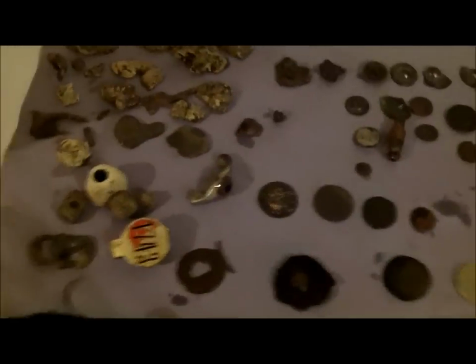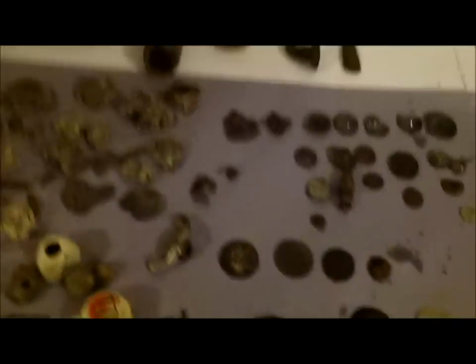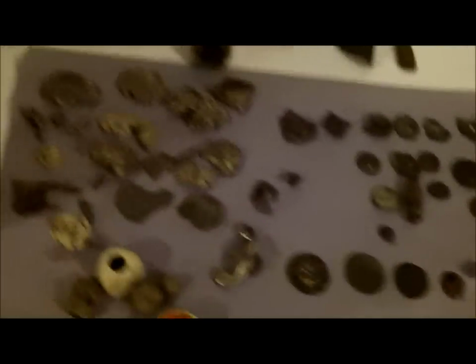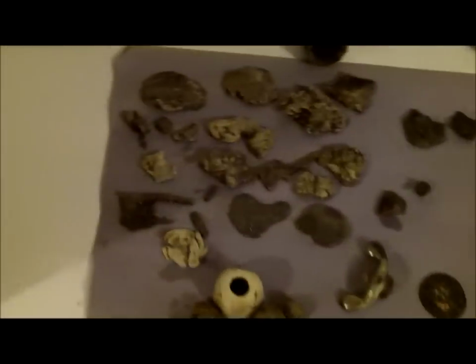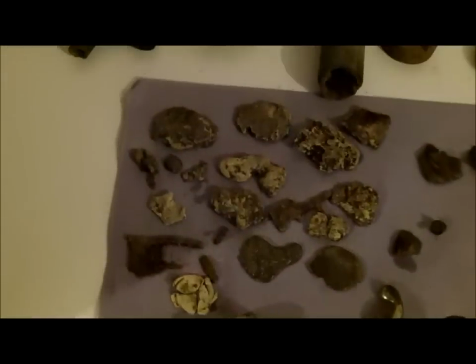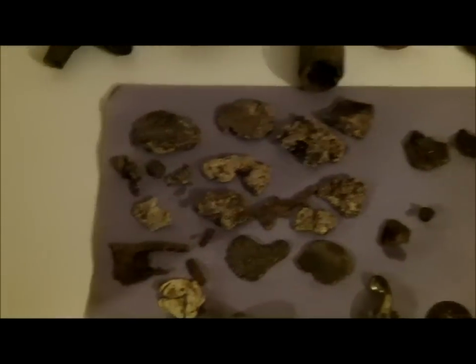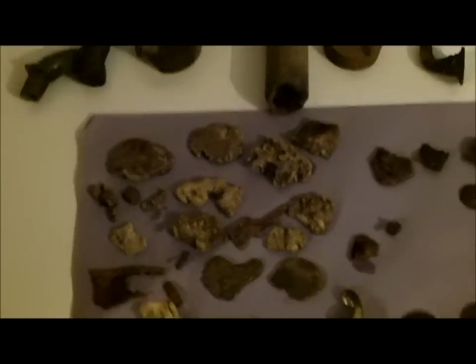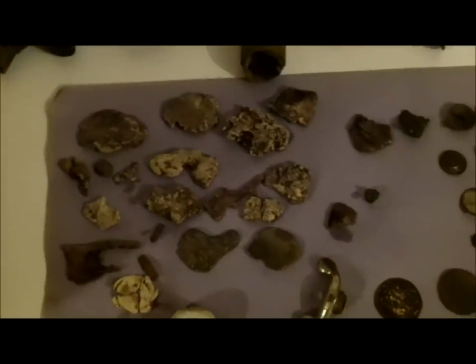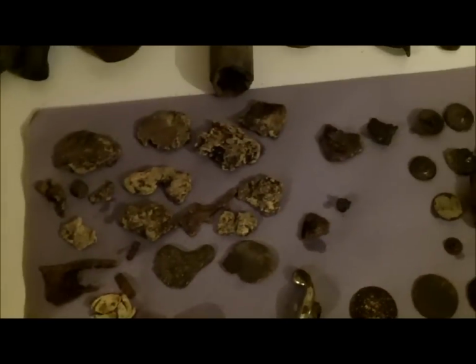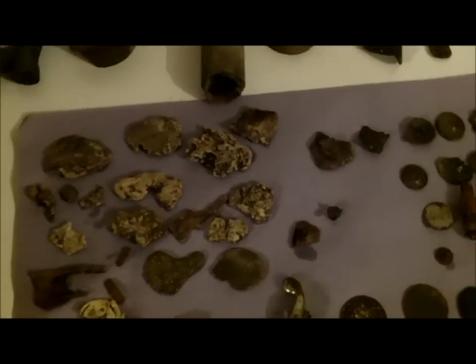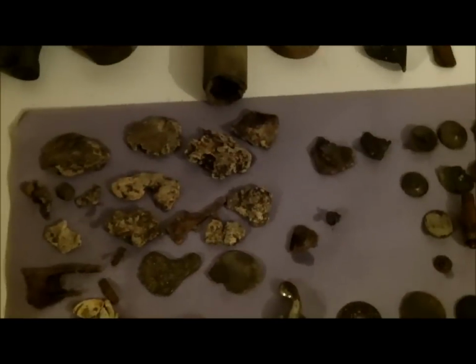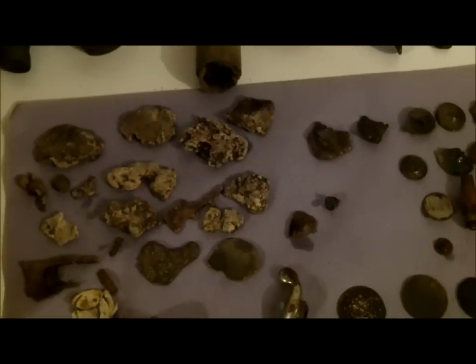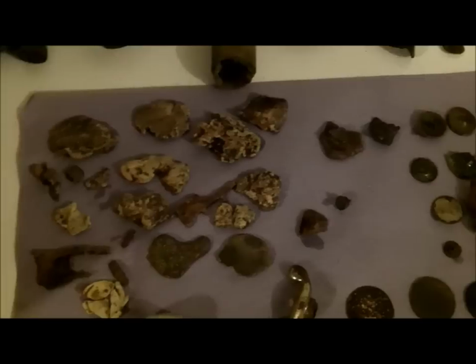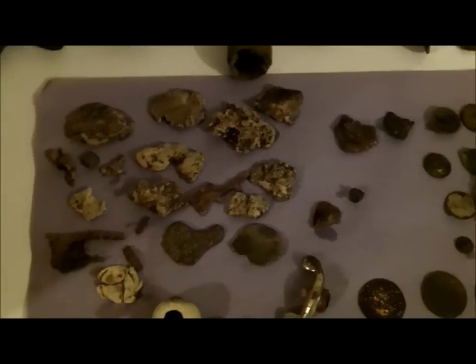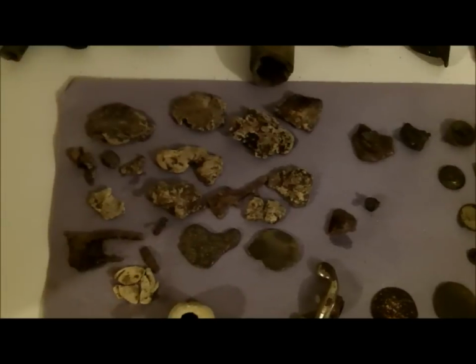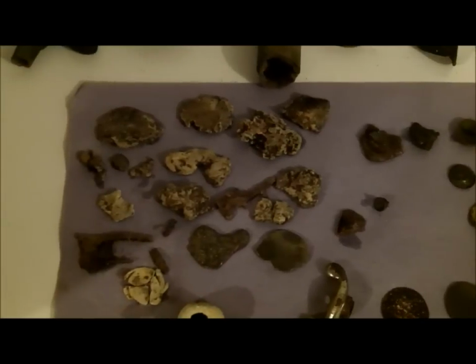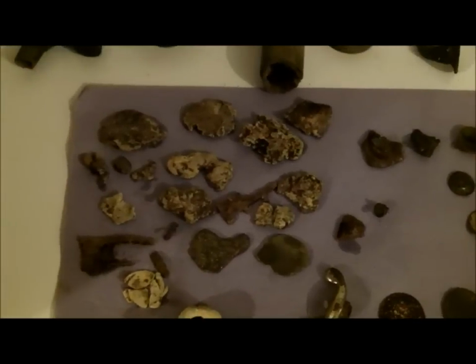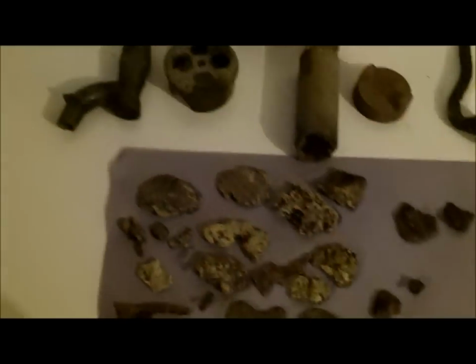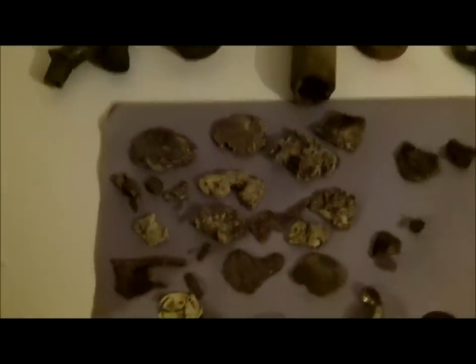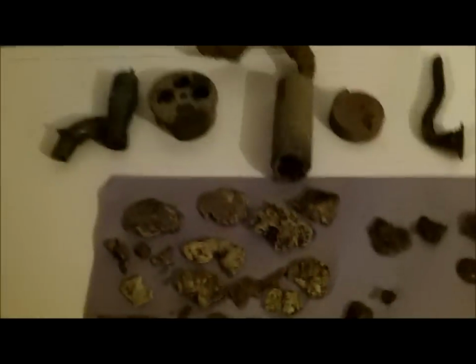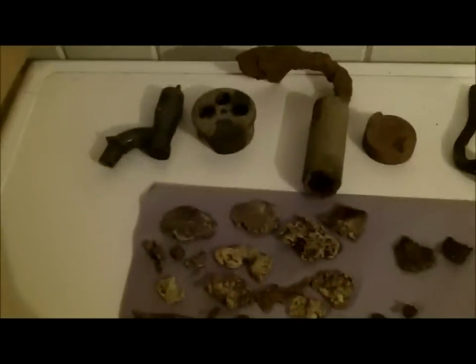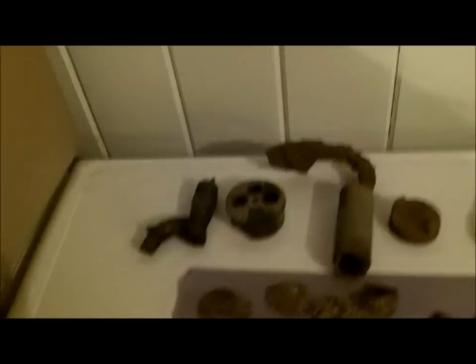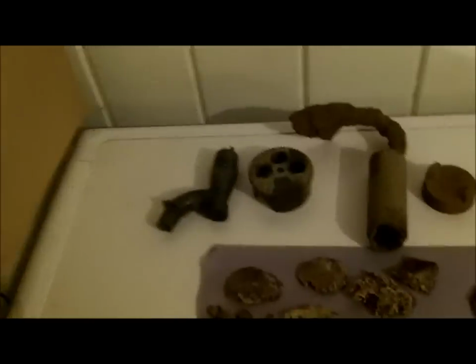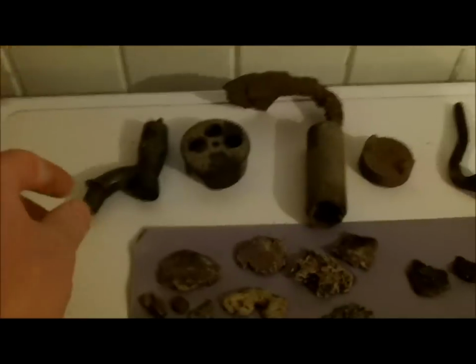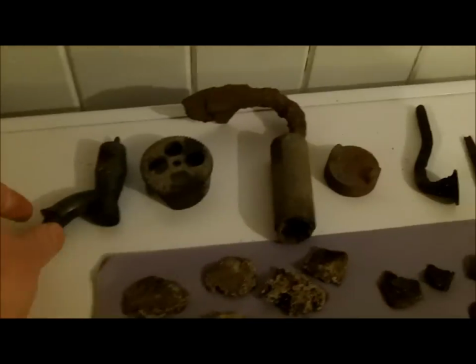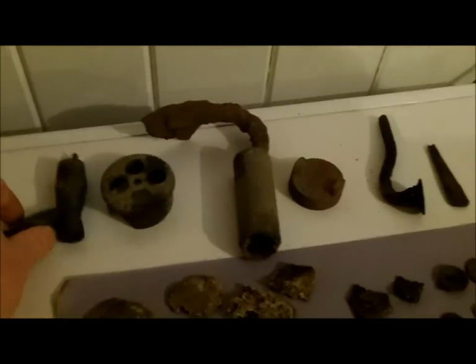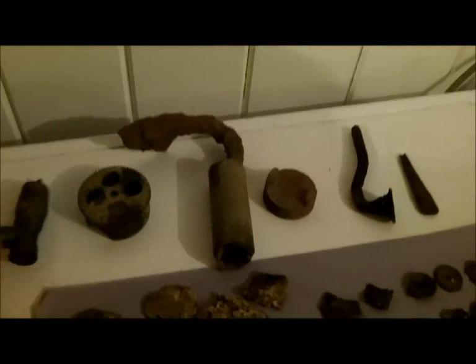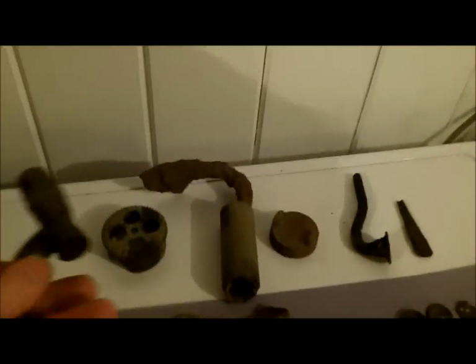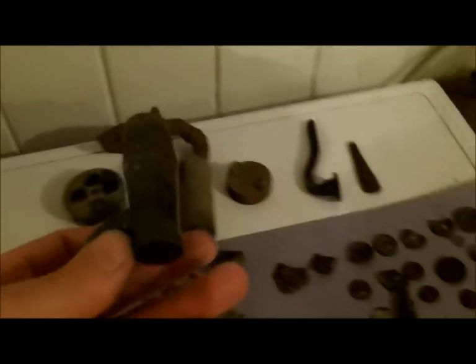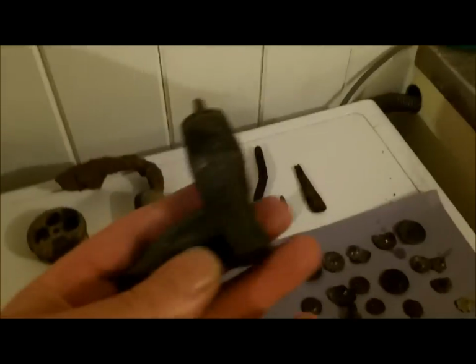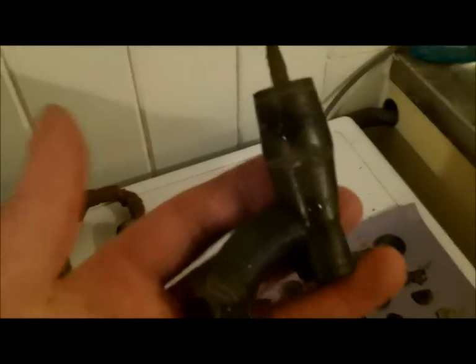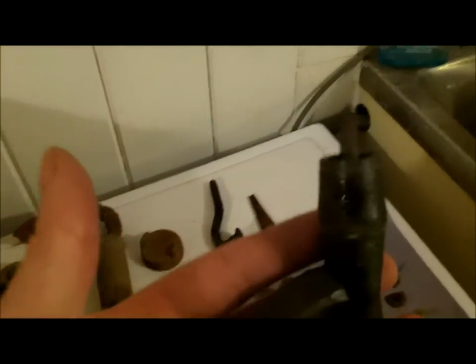Lots of finds to look at today because I've done a couple of hunts without taking the camera with me because the weather was so bad. Excuse the light — I'll start here.